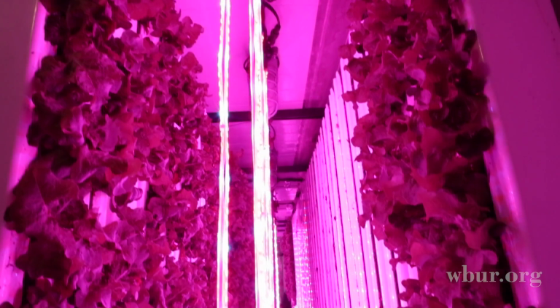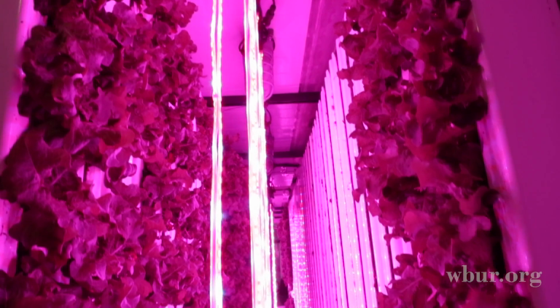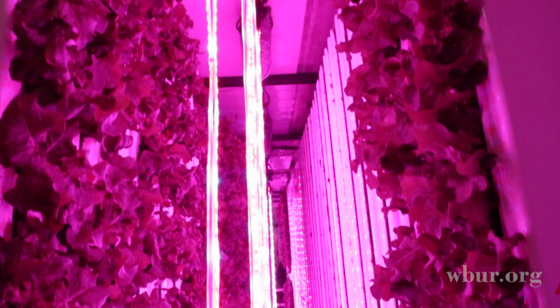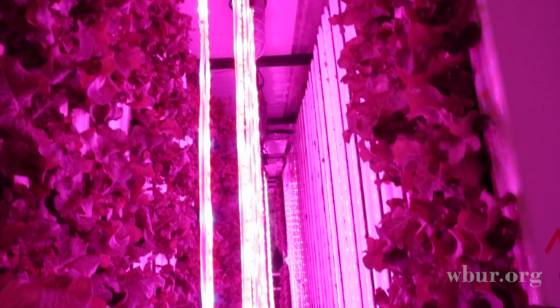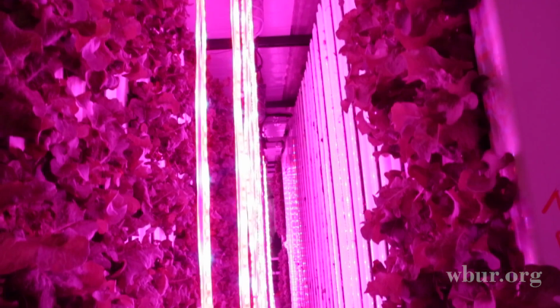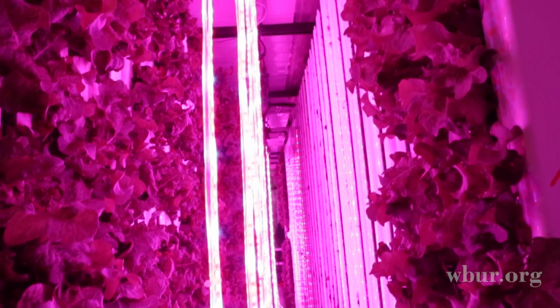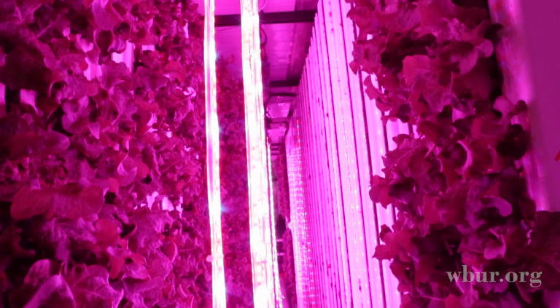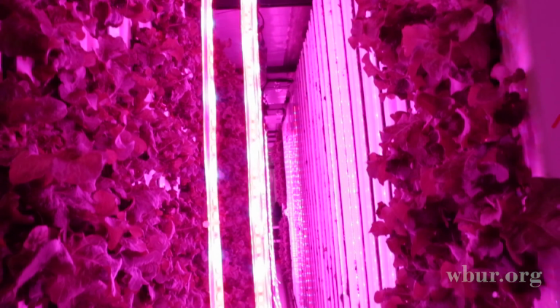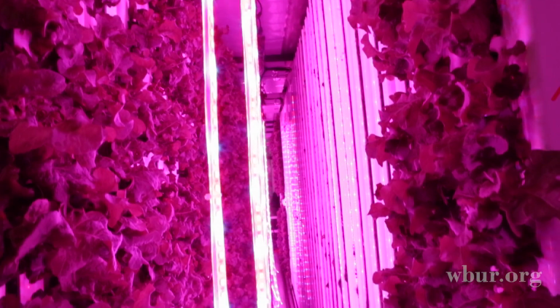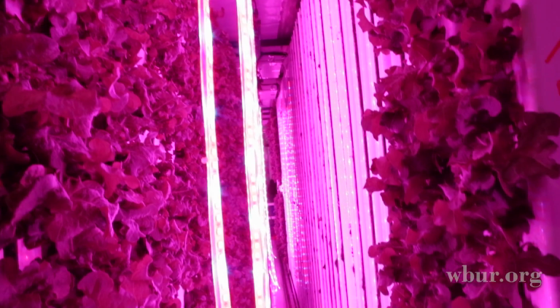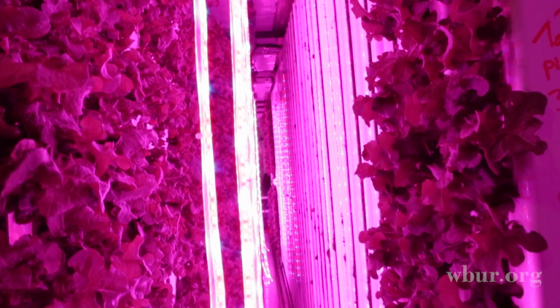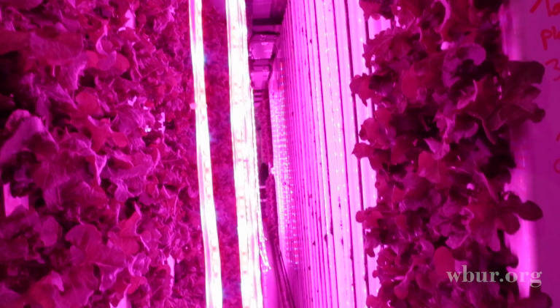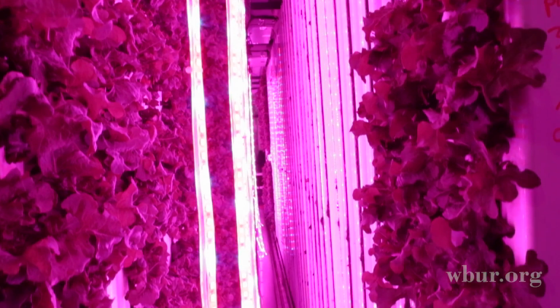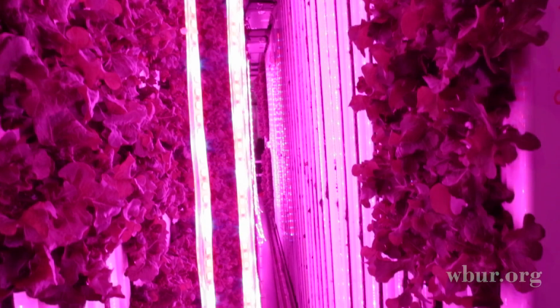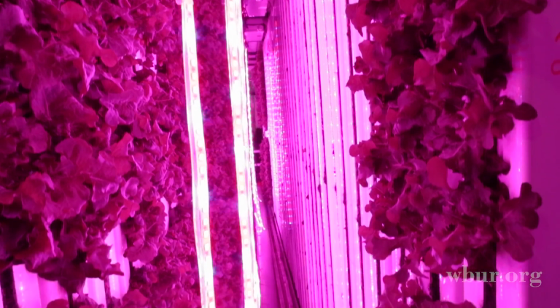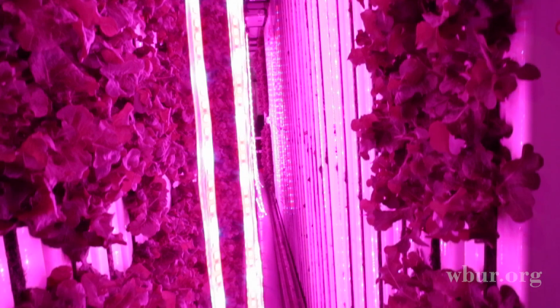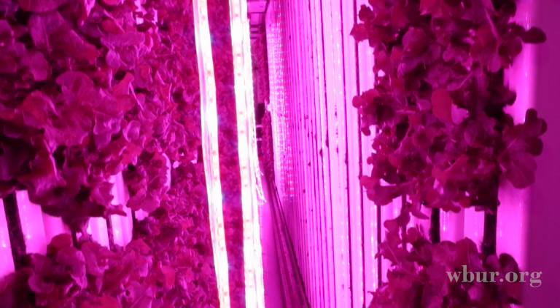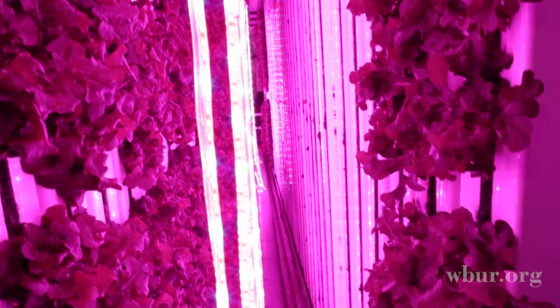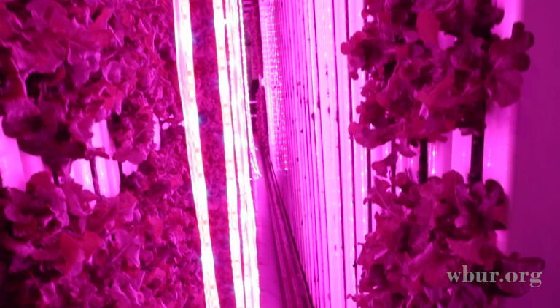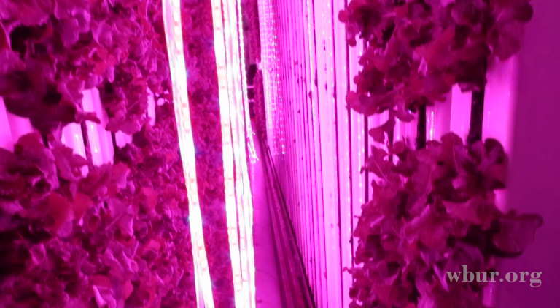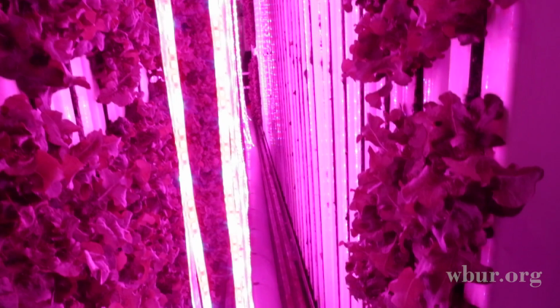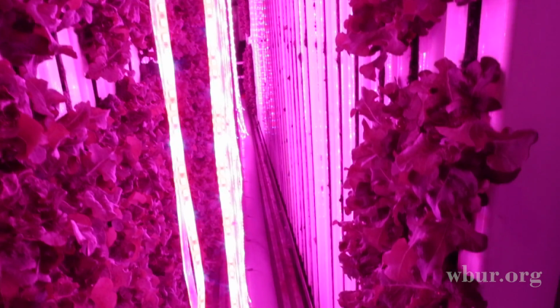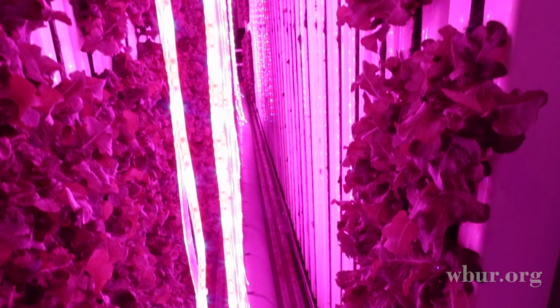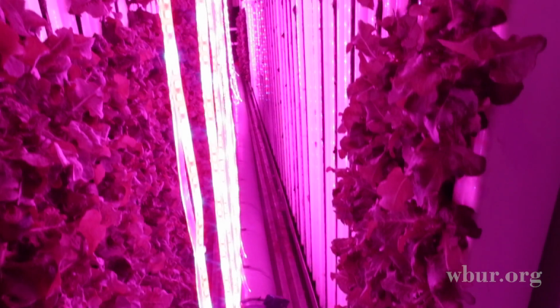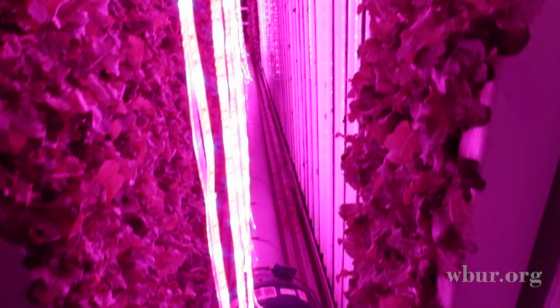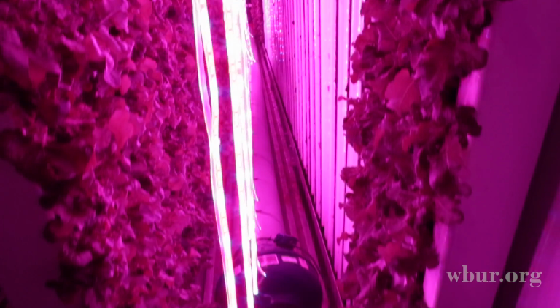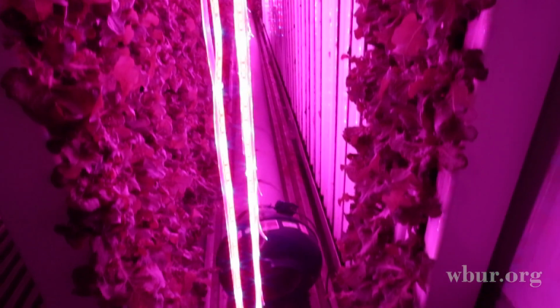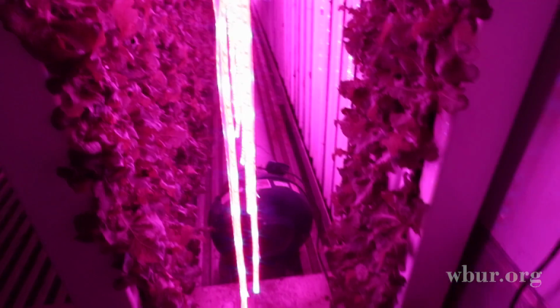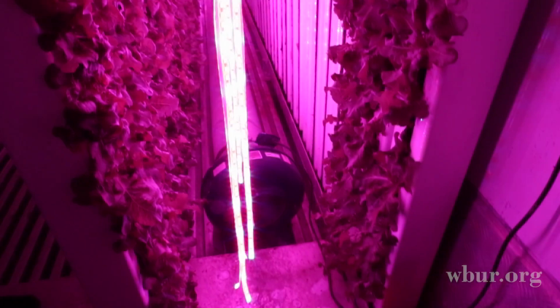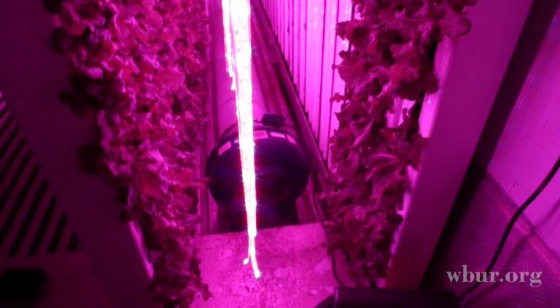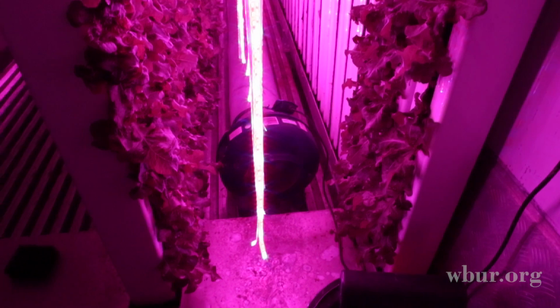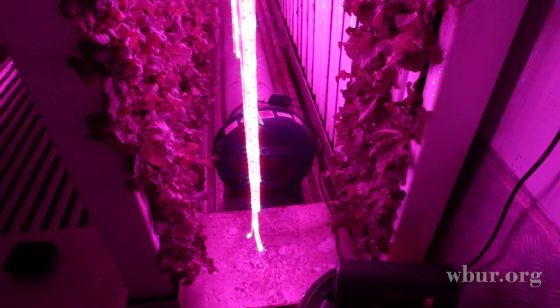Then we harvest it, and about now it's time to harvest. We have around 60 of these trays full of lettuce that's been growing for about a month or over a month now.